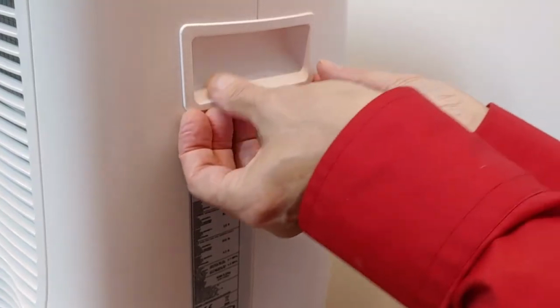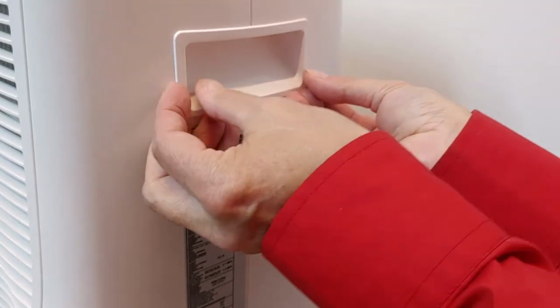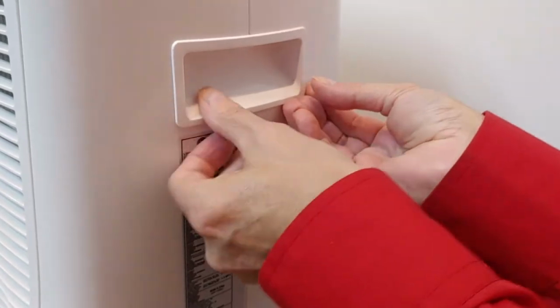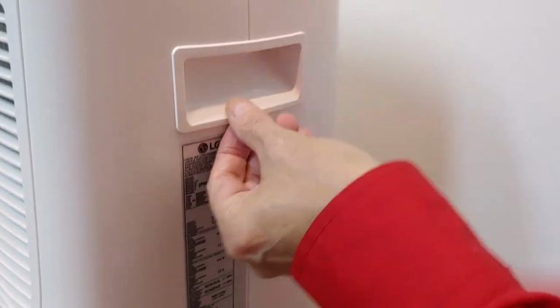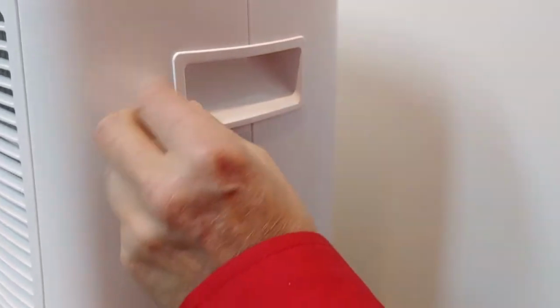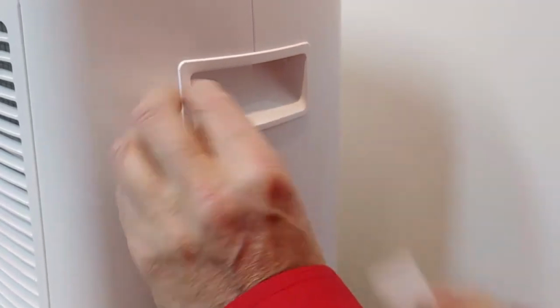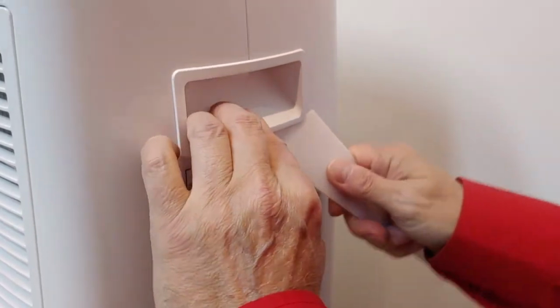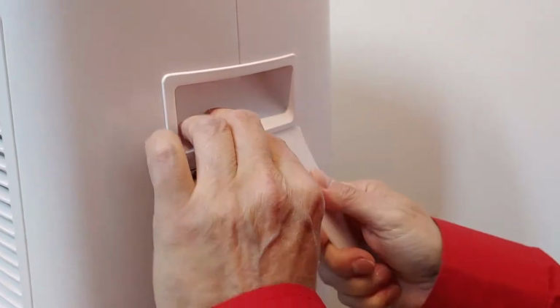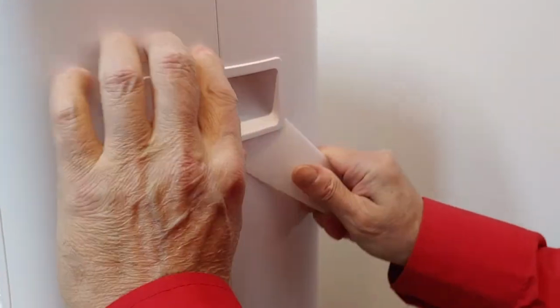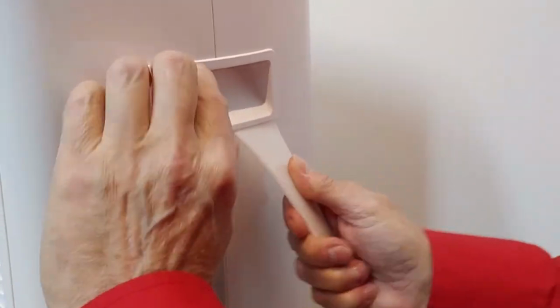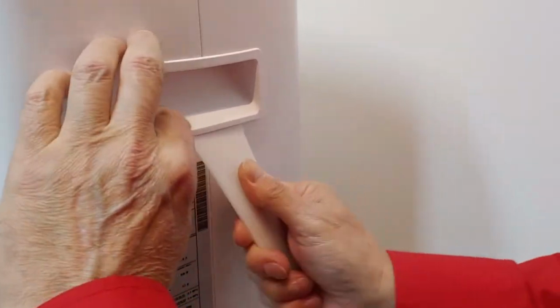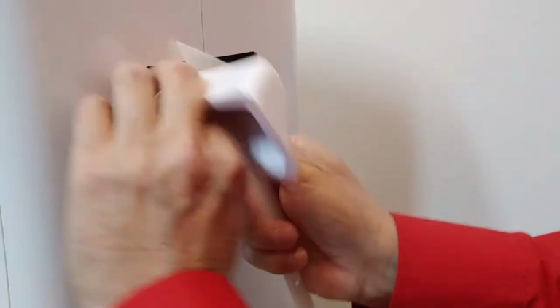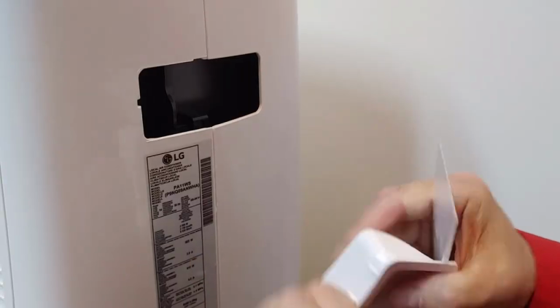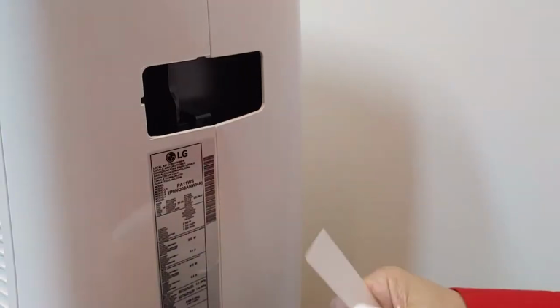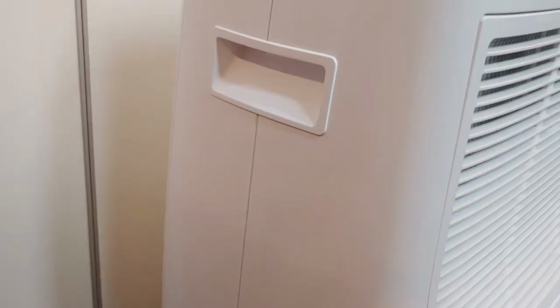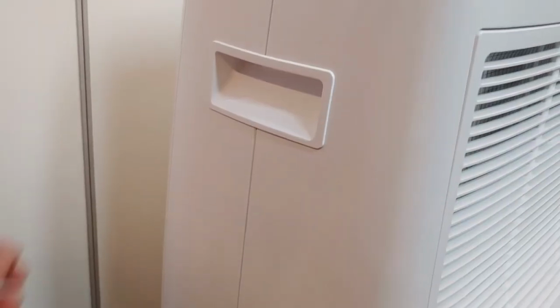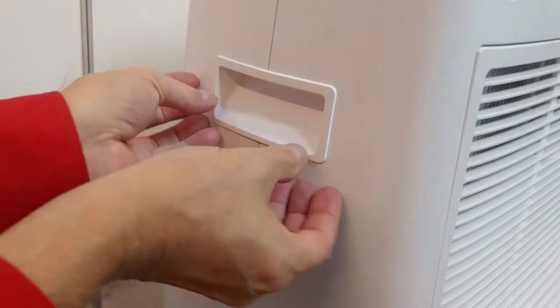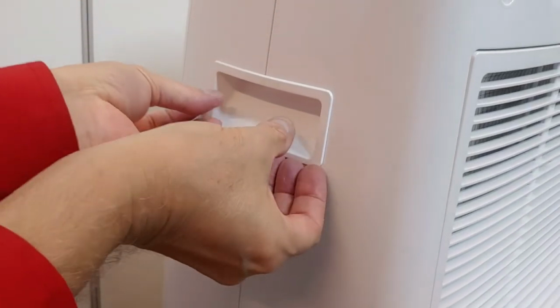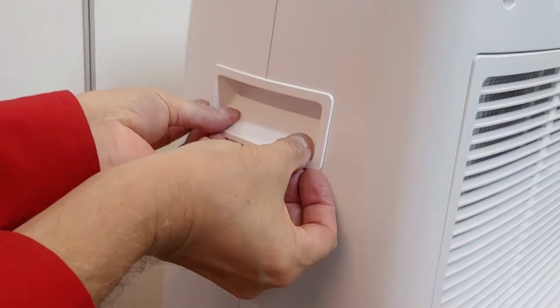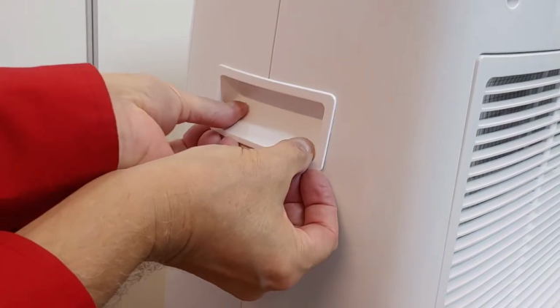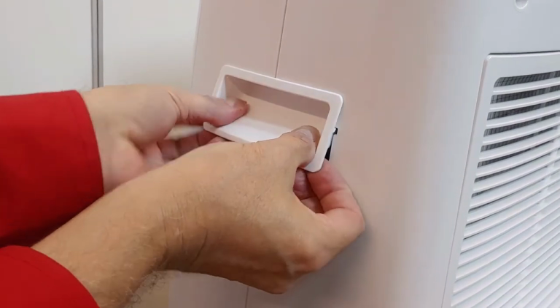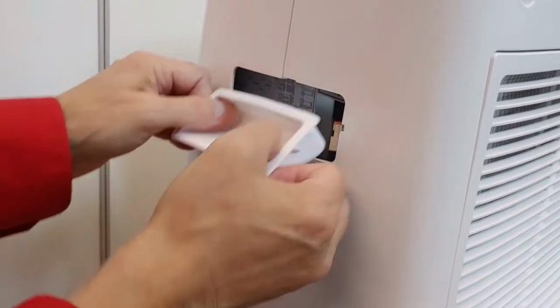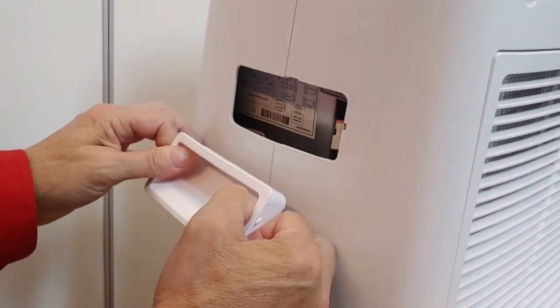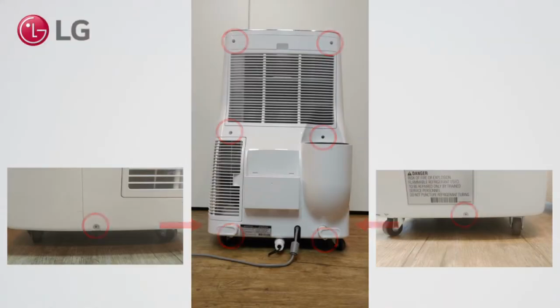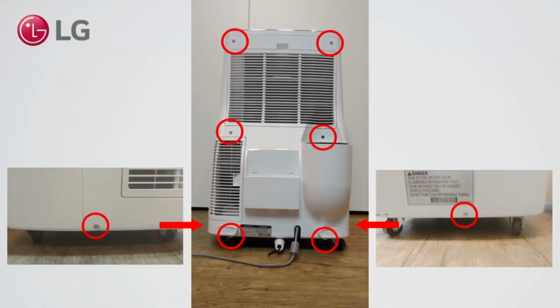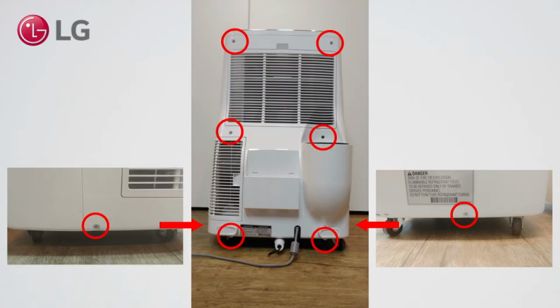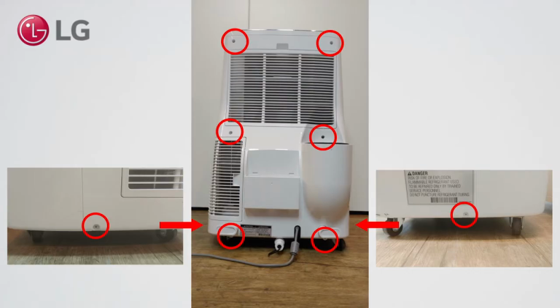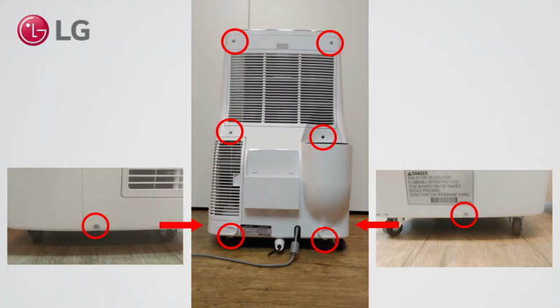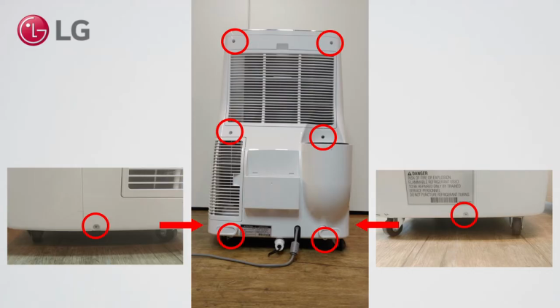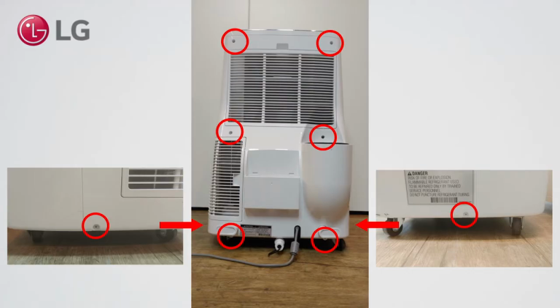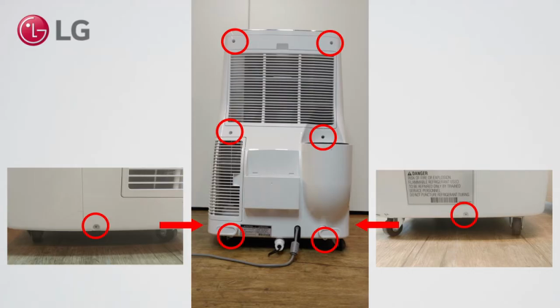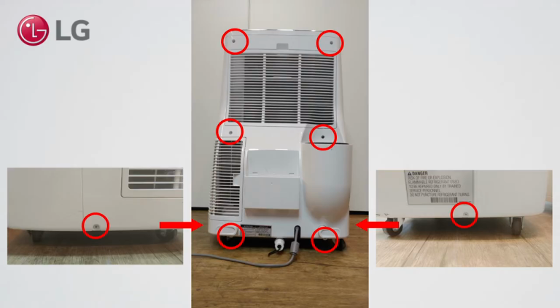Remove the moving handles. If needed, use a plastic scoop. Remove 8 screws: 6 on the back side and 2 on the sides.